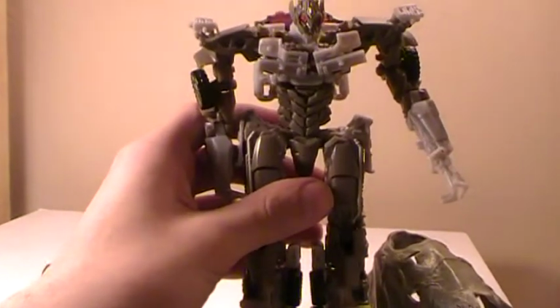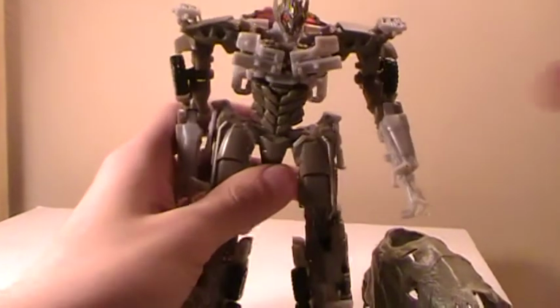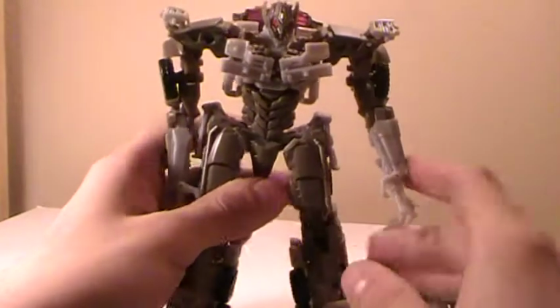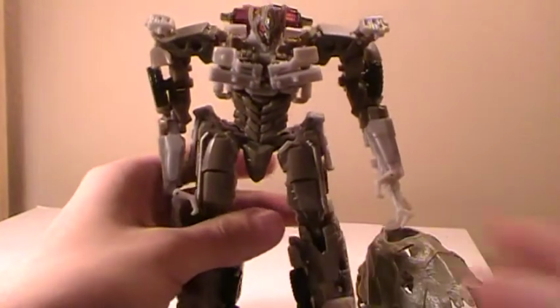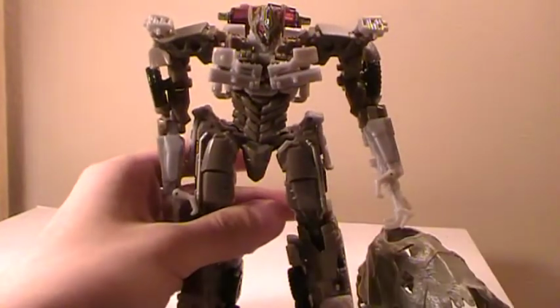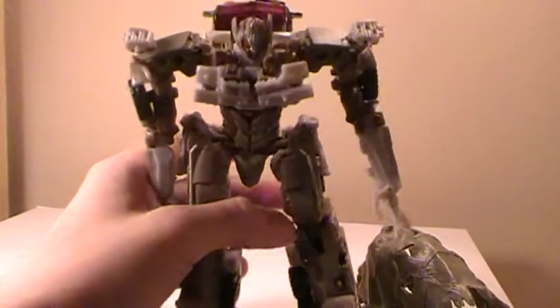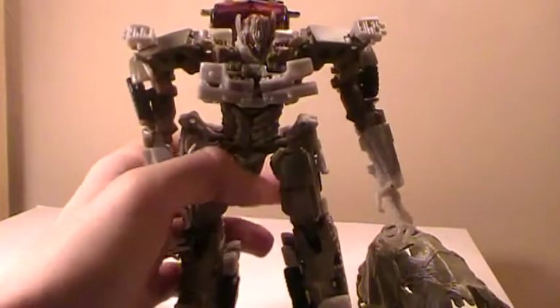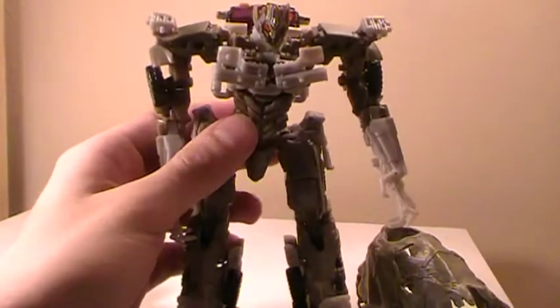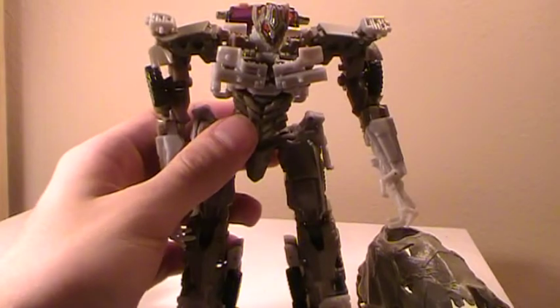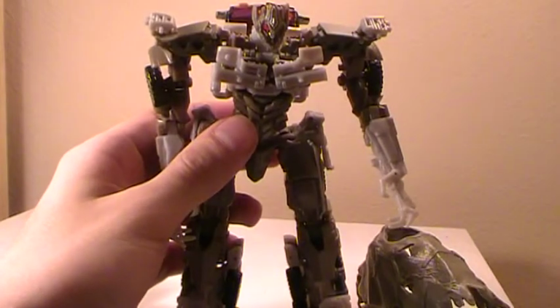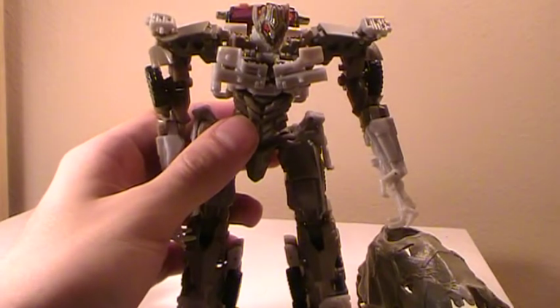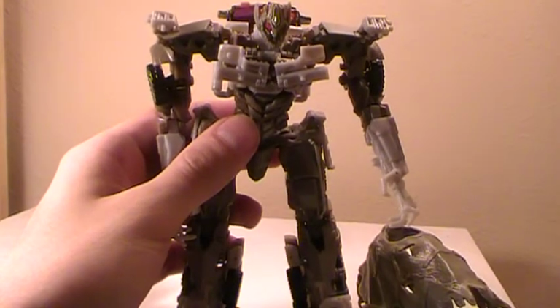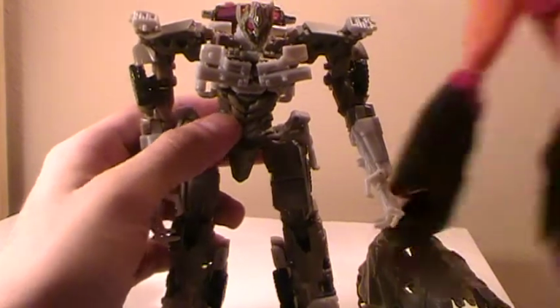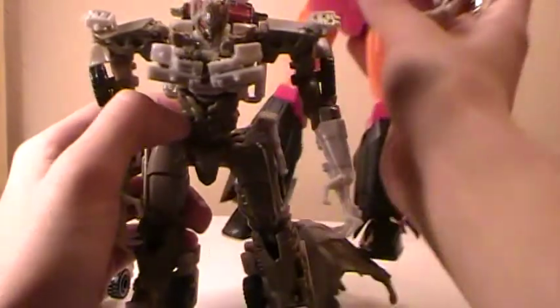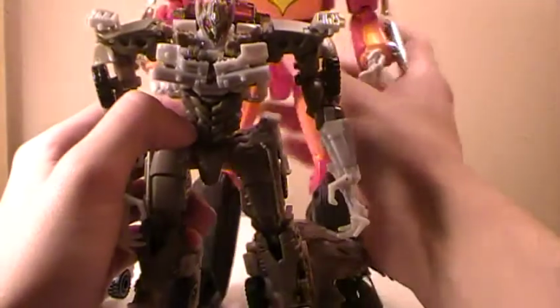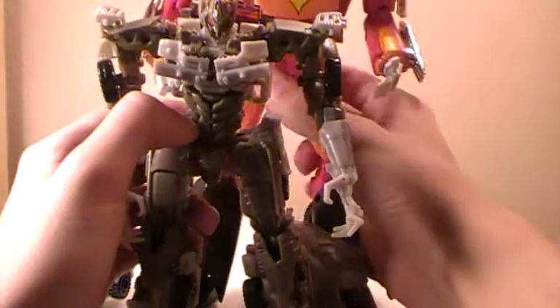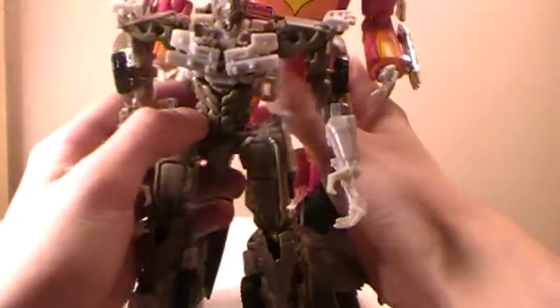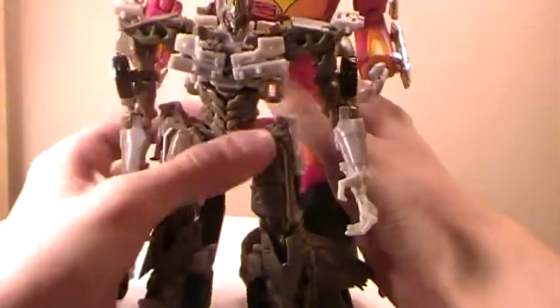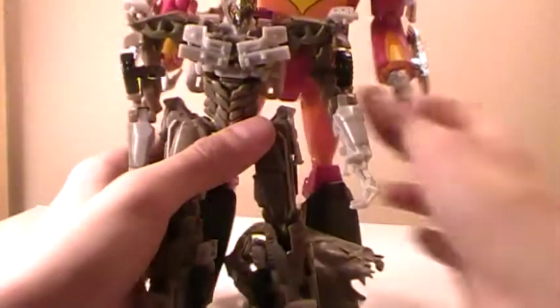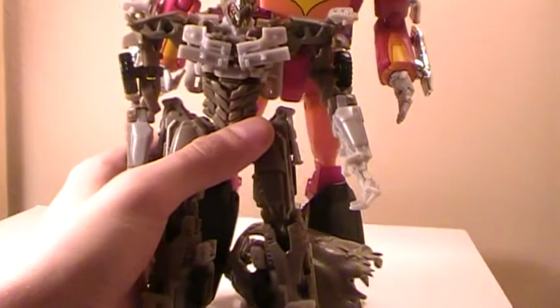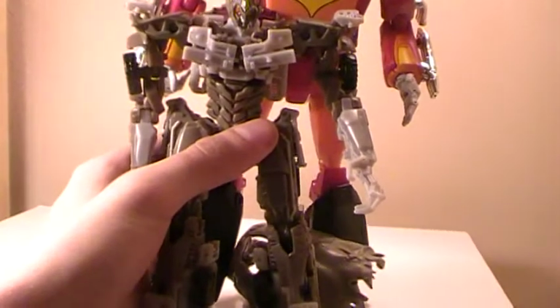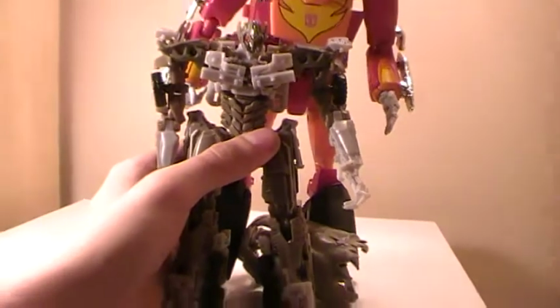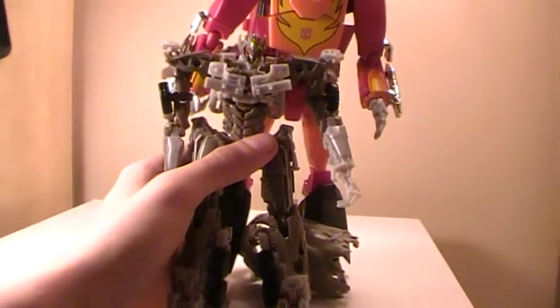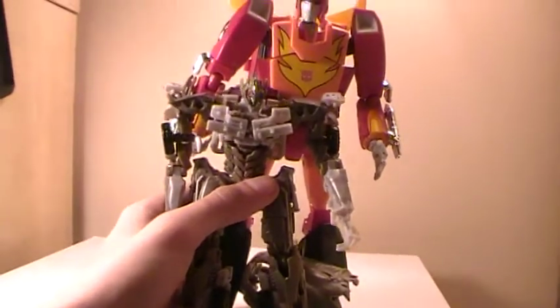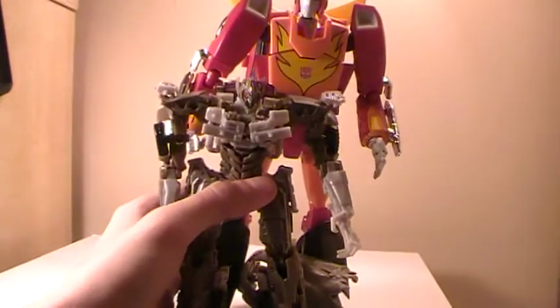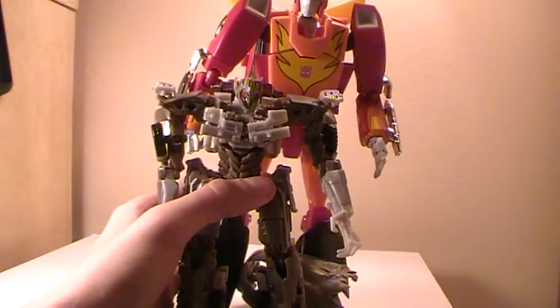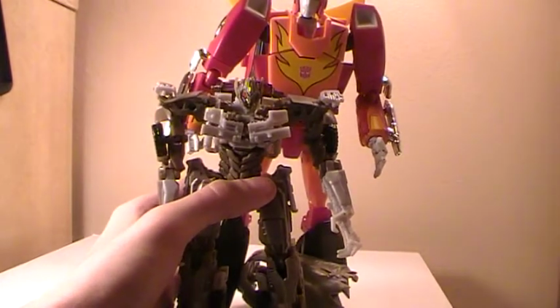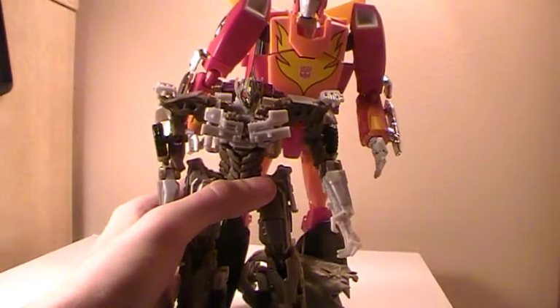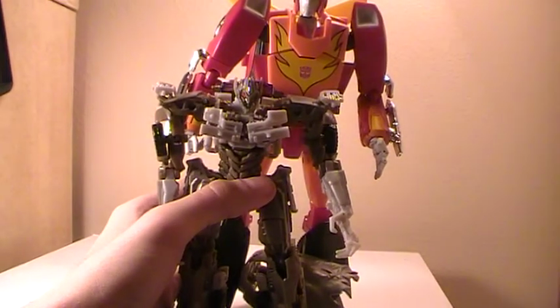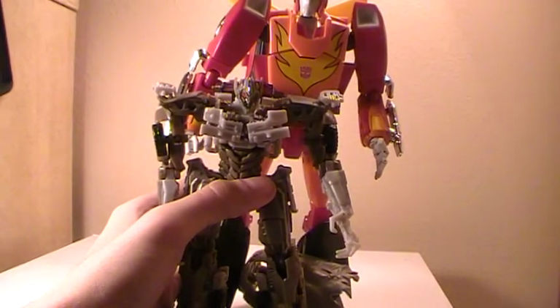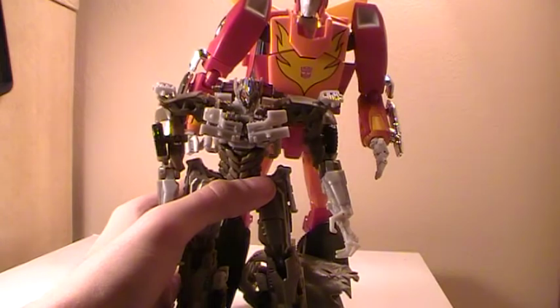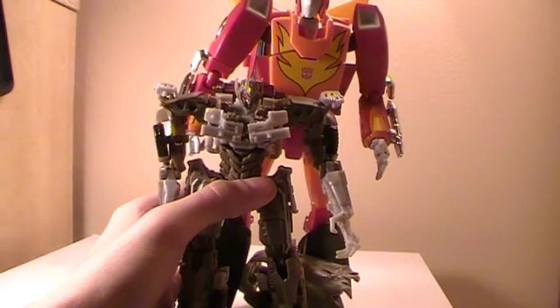From the four sides comparison, here he is with Masterpiece Hot Rod. As you can see, he goes up to a little around the ab section.